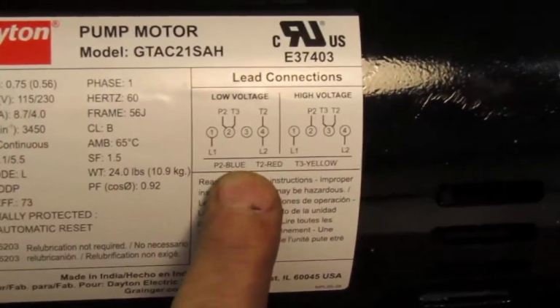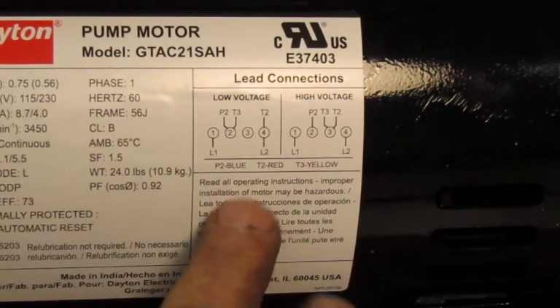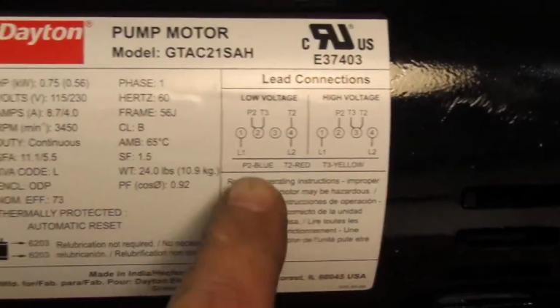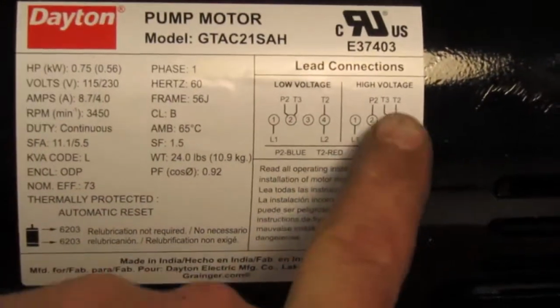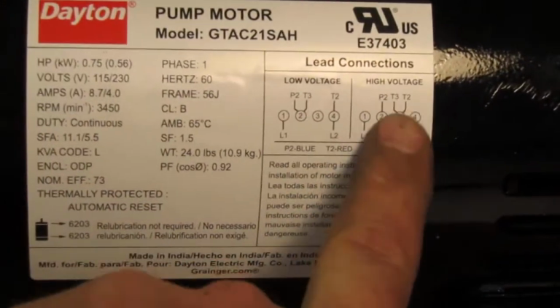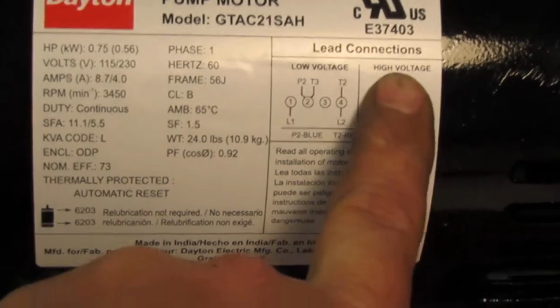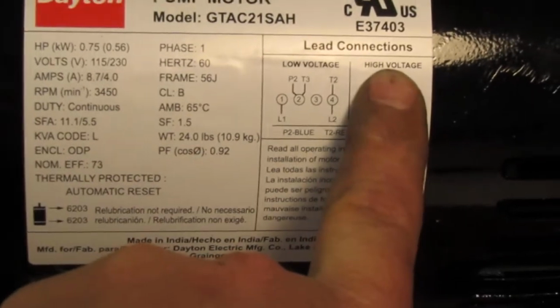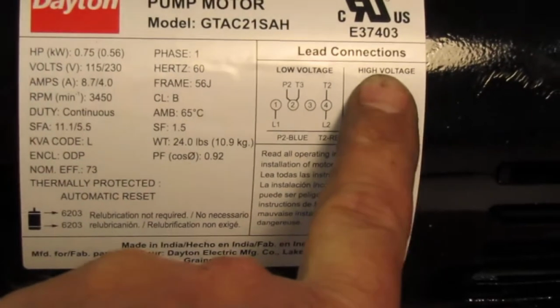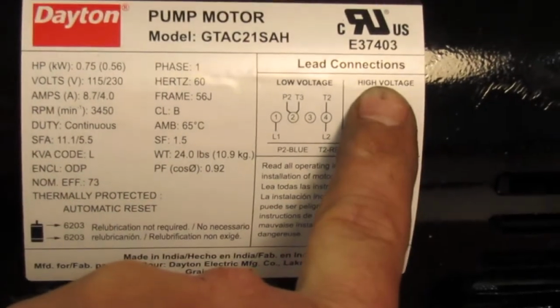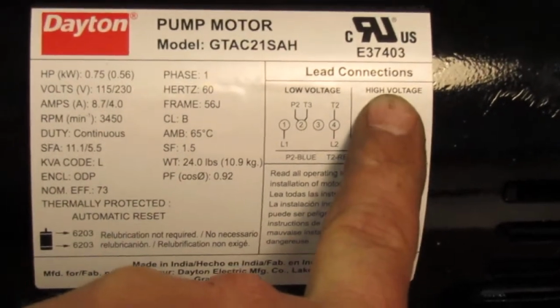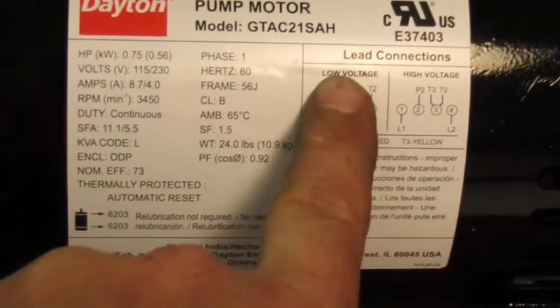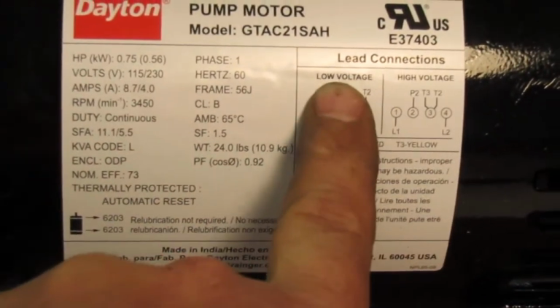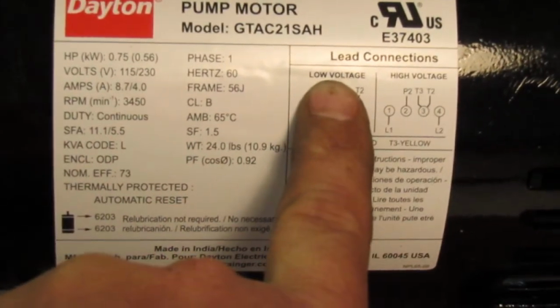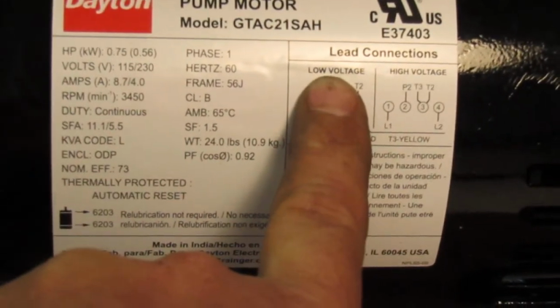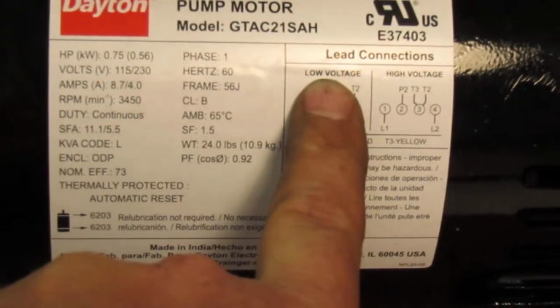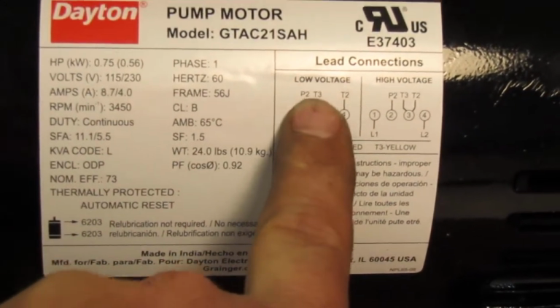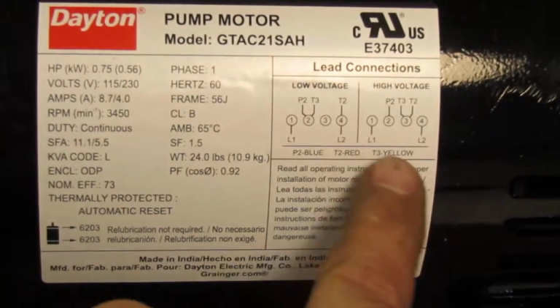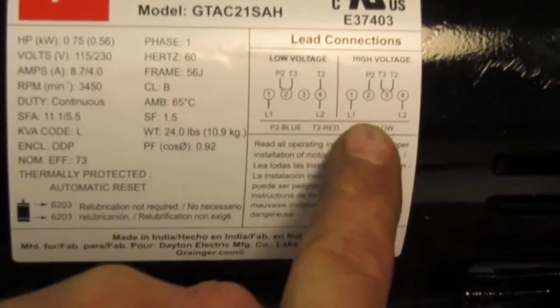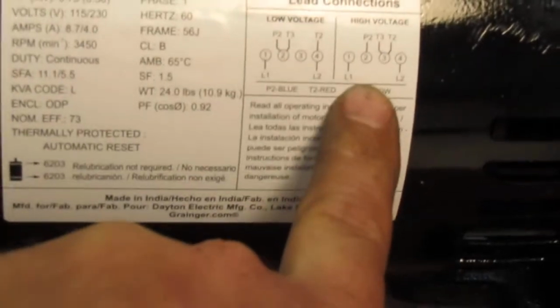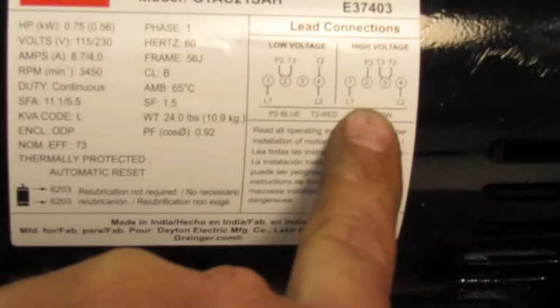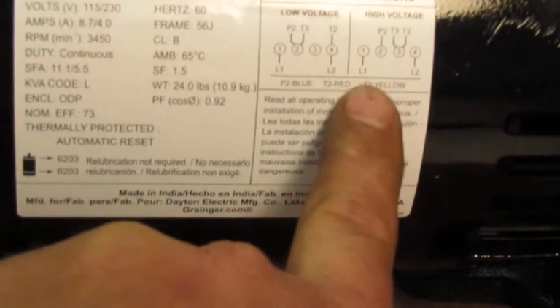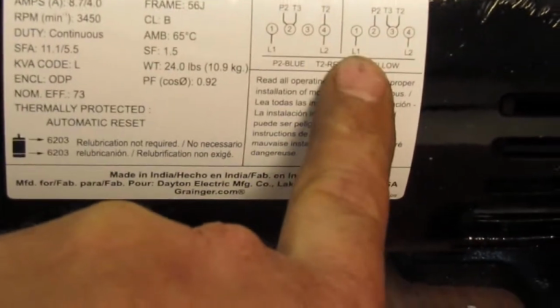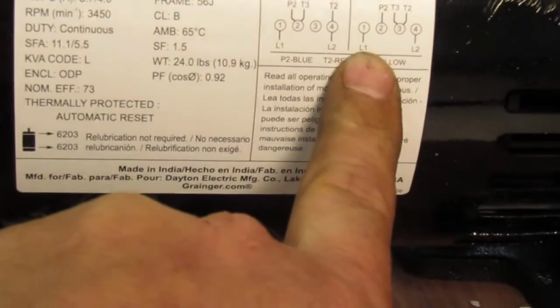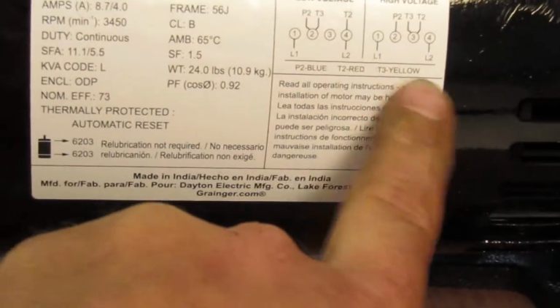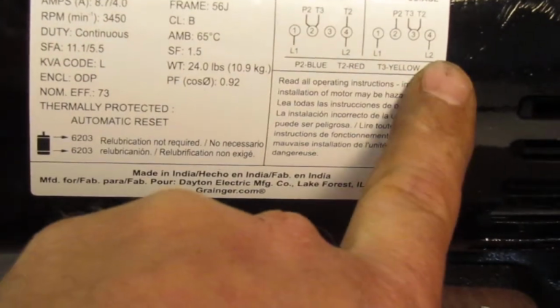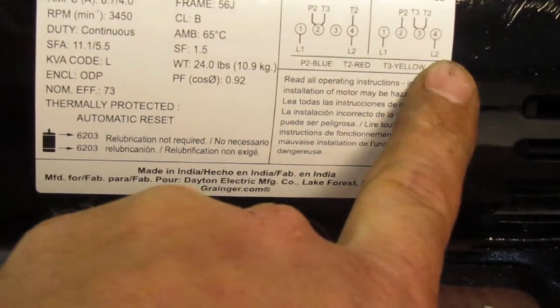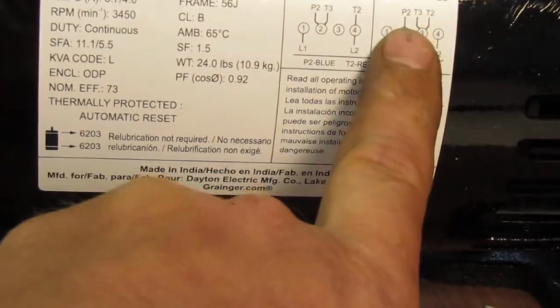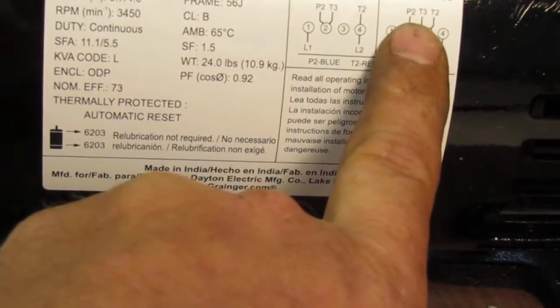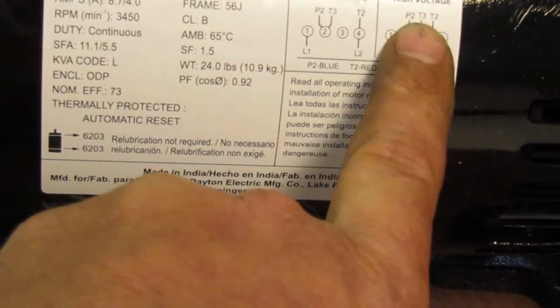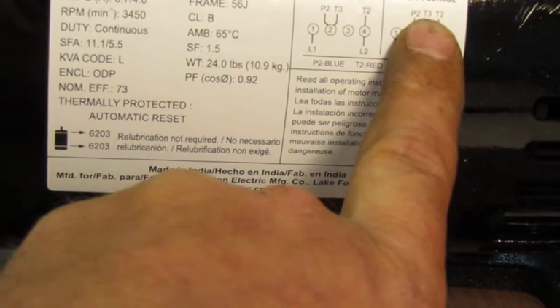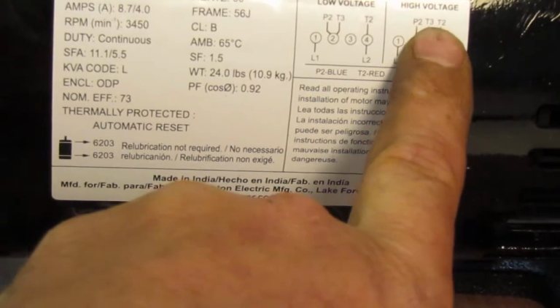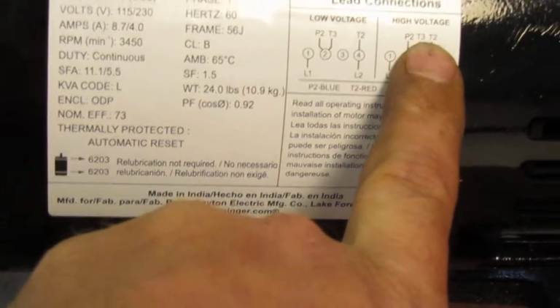When it comes in, it comes in wired for high voltage and we want to change this to low voltage. If you look, it's got L1, L2, P2, T3, T2.